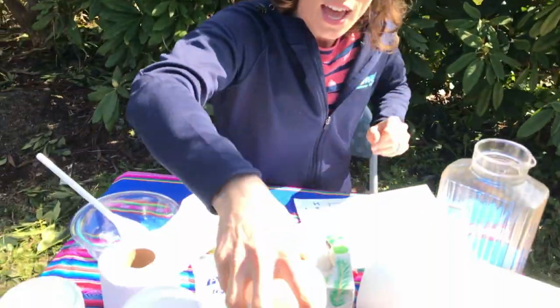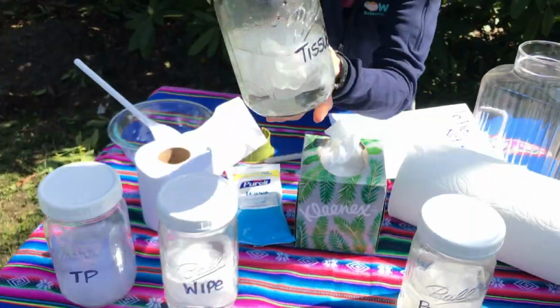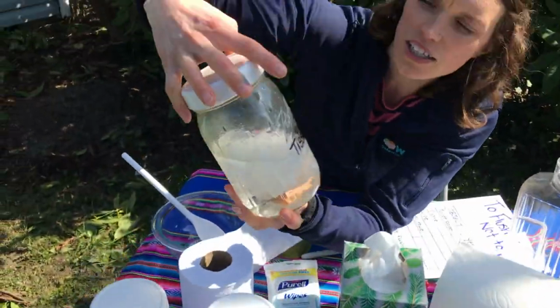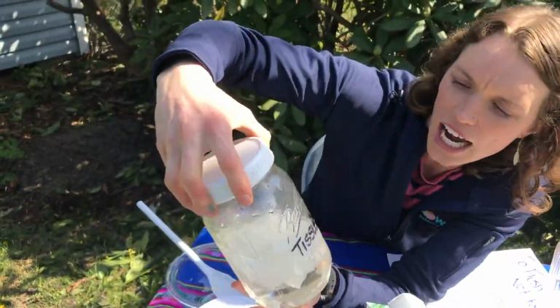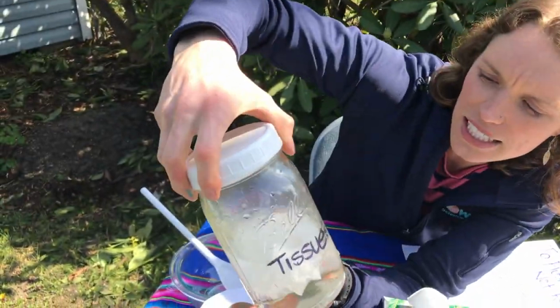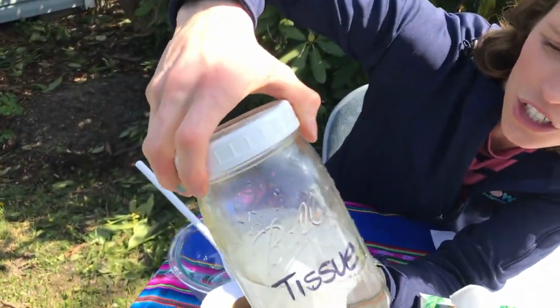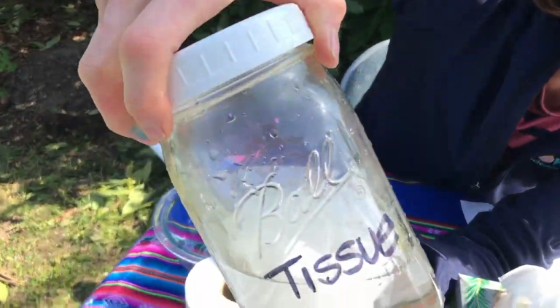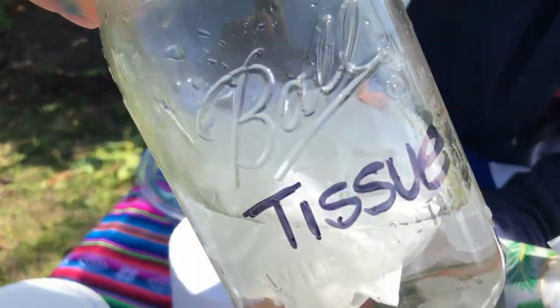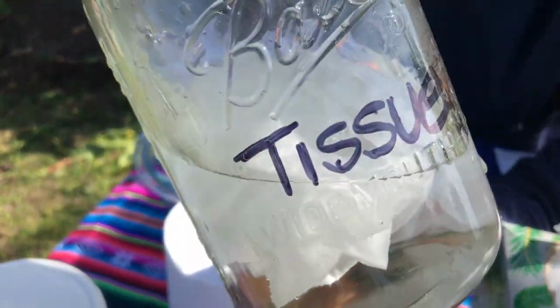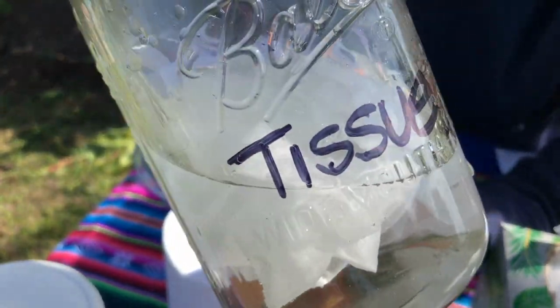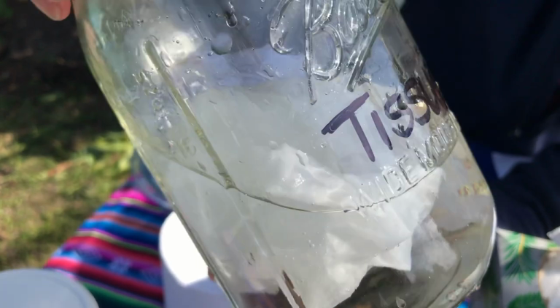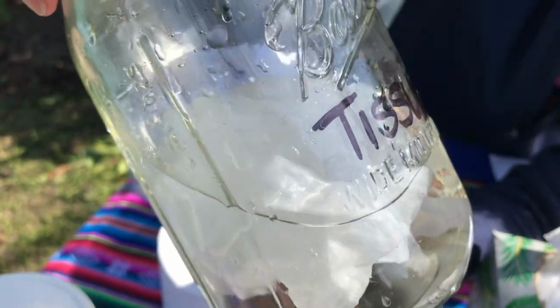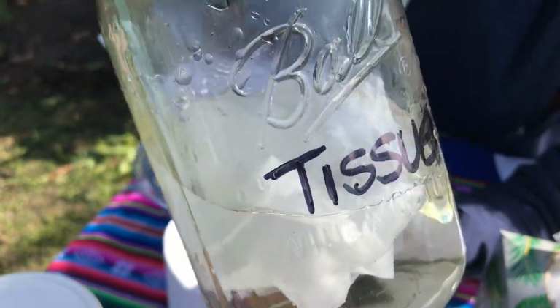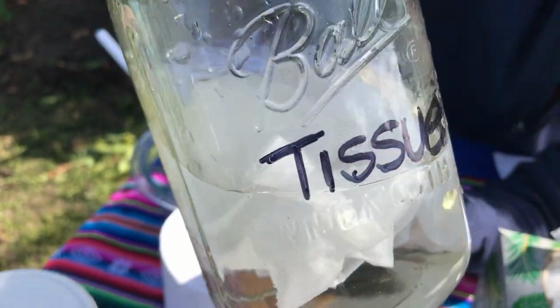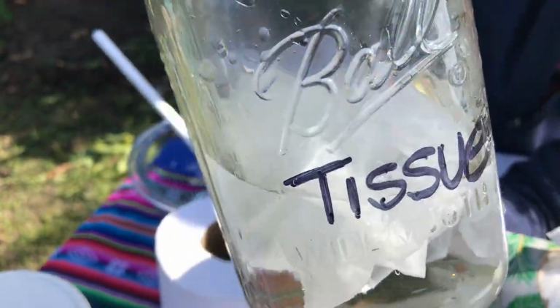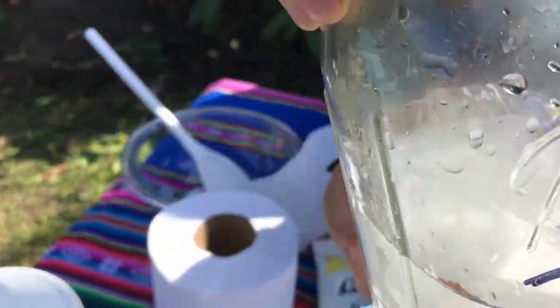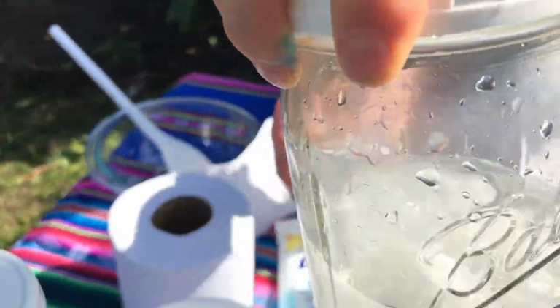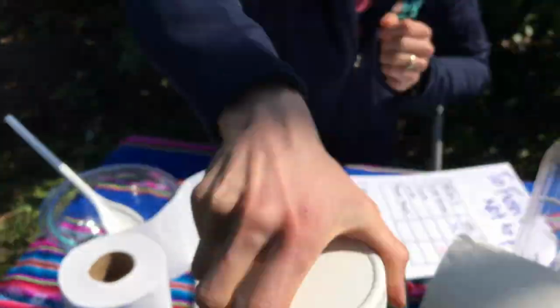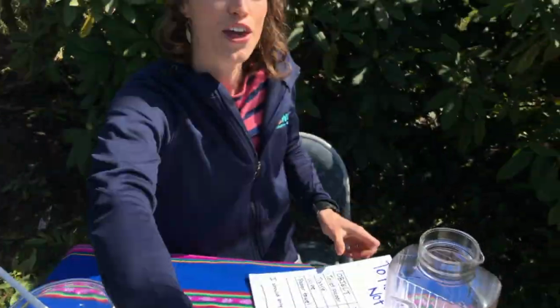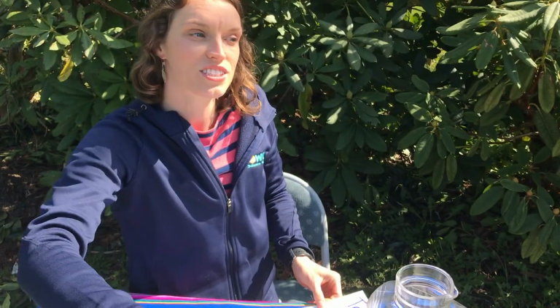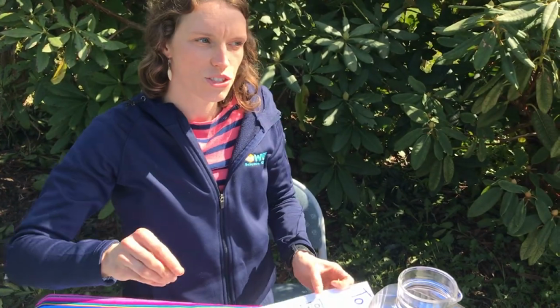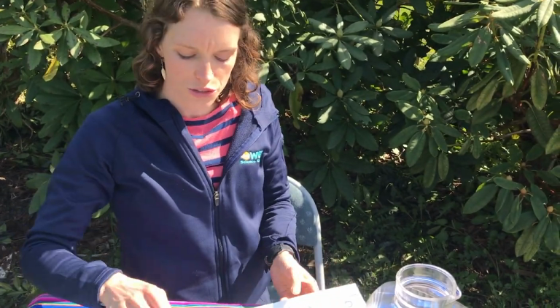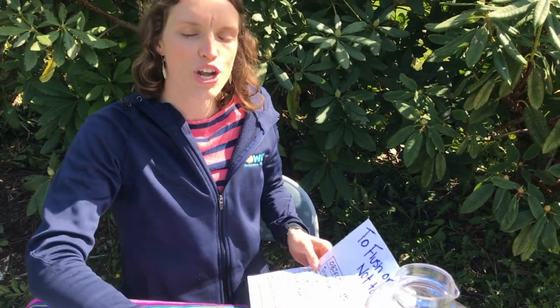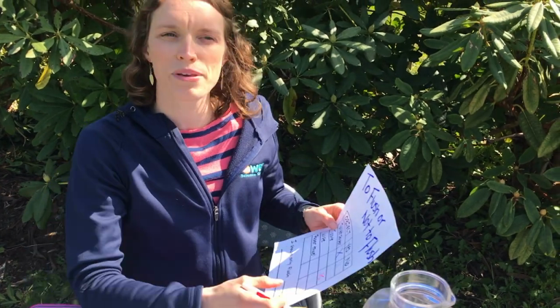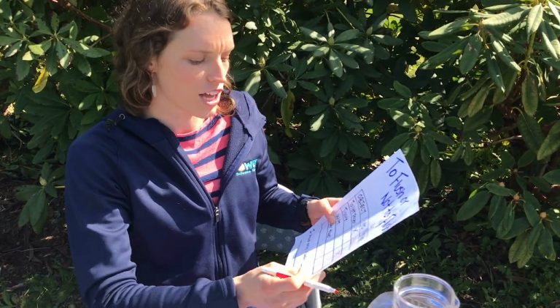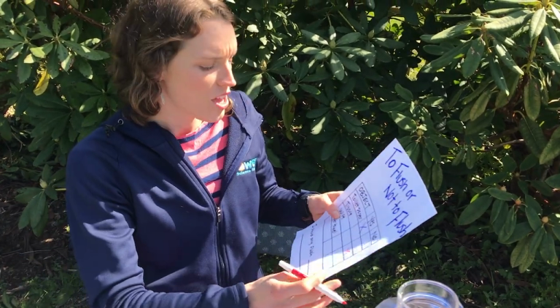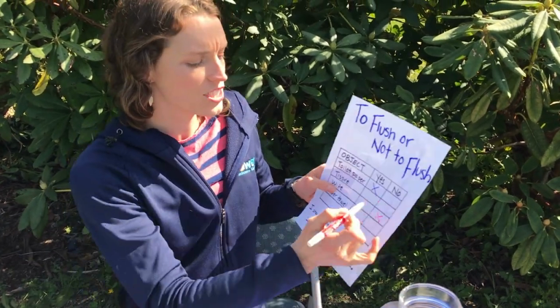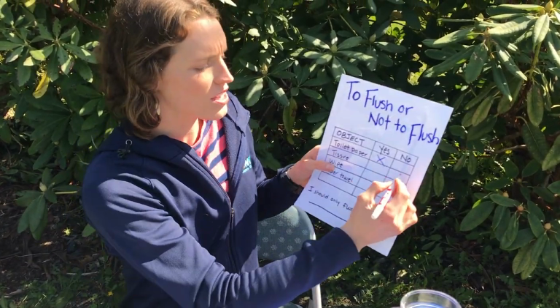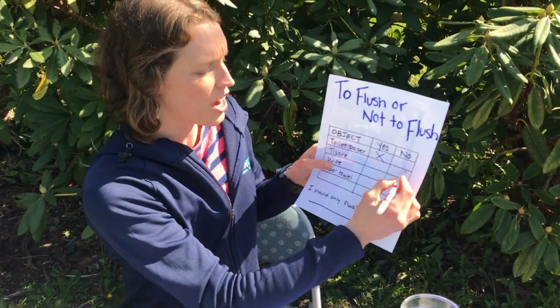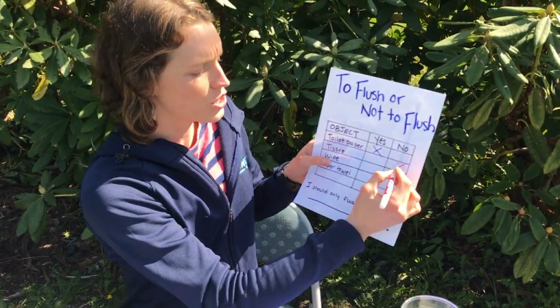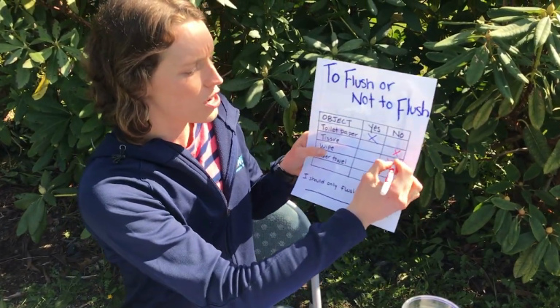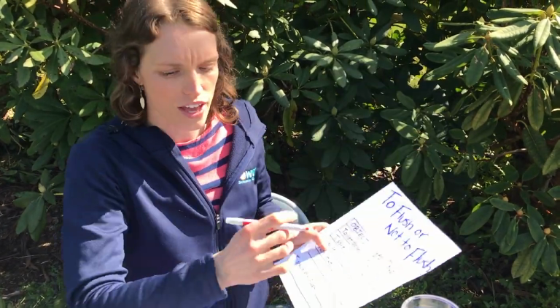Now let's take a look at the tissue. Hmm — that looks very similar to the tissue I put in. Therefore, tissues also should not be flushed. They need to go into the trash can. So we'll put a no there.